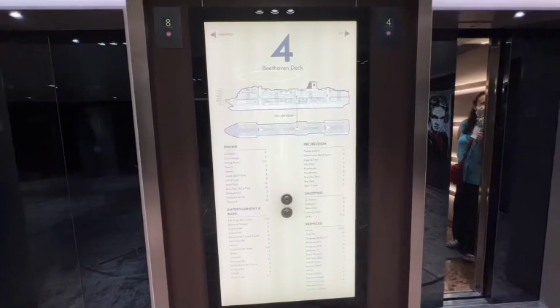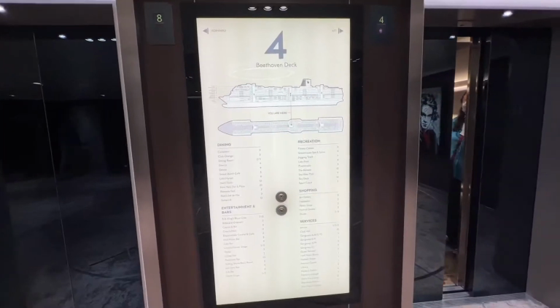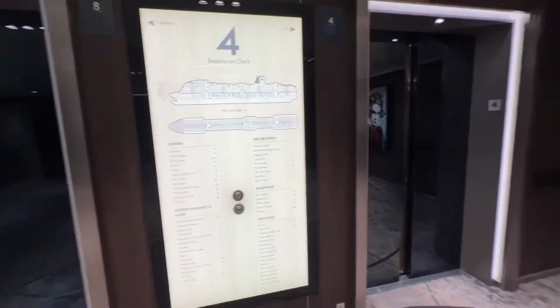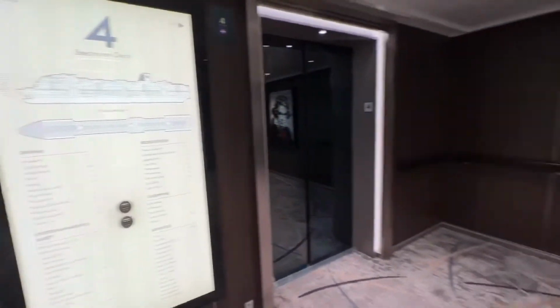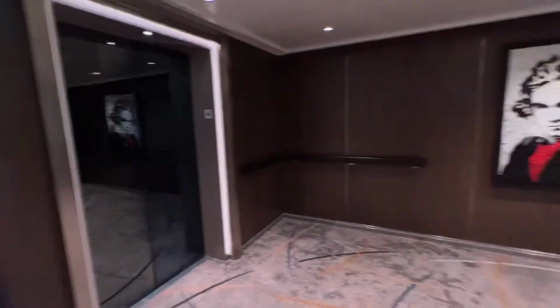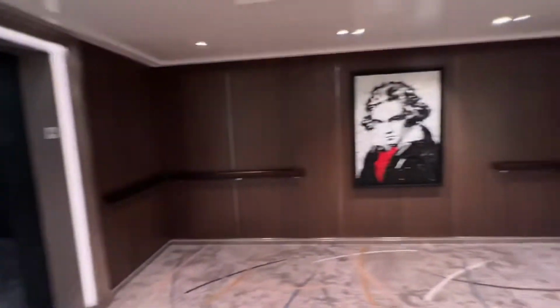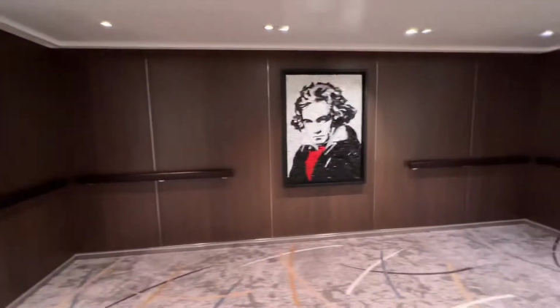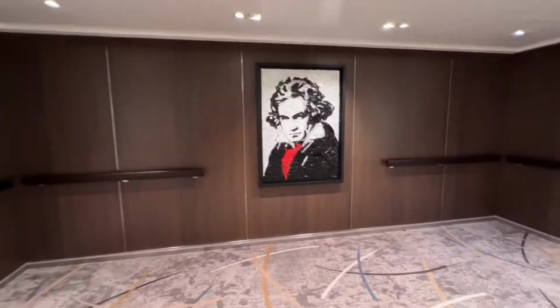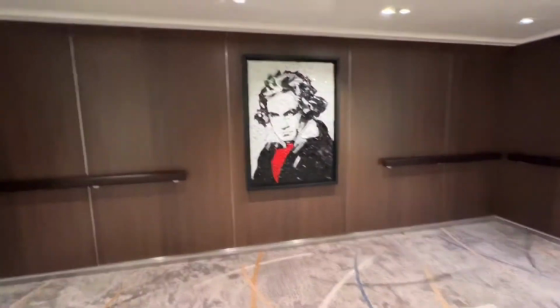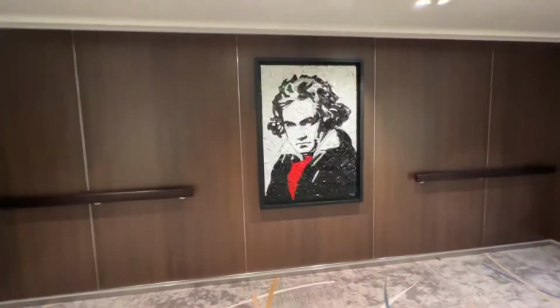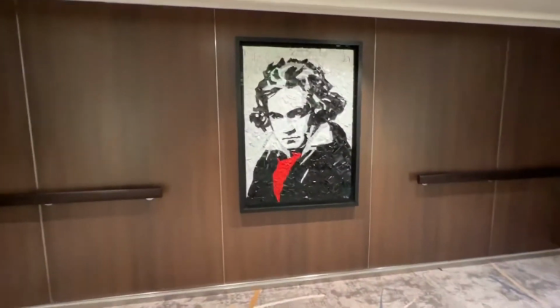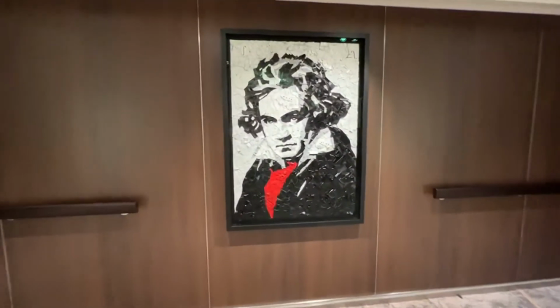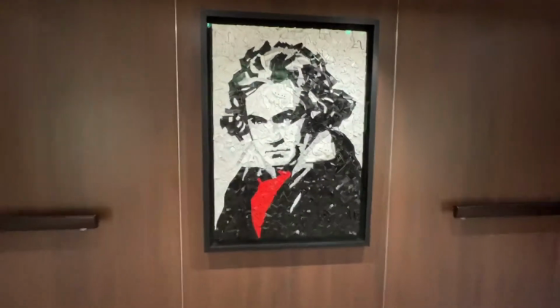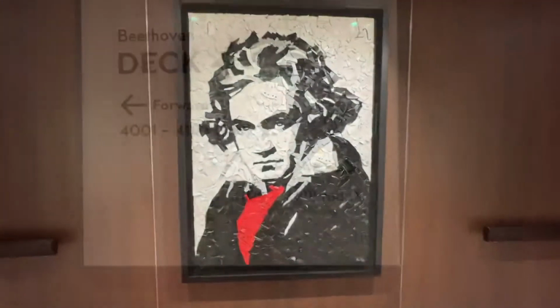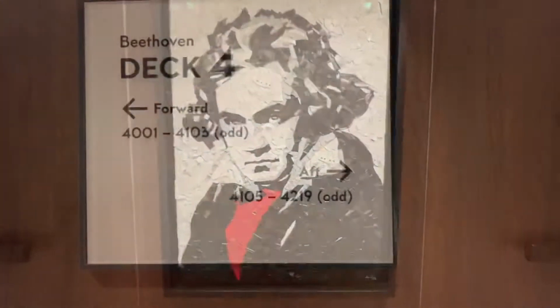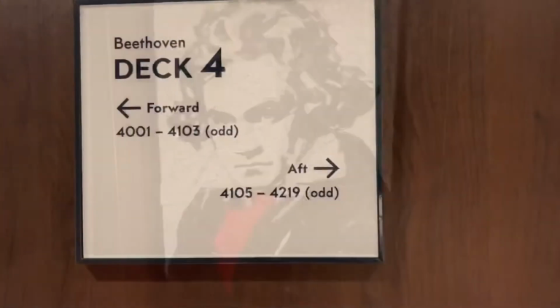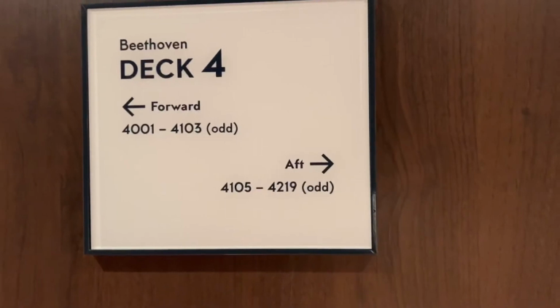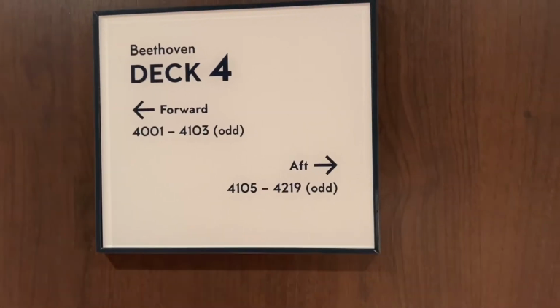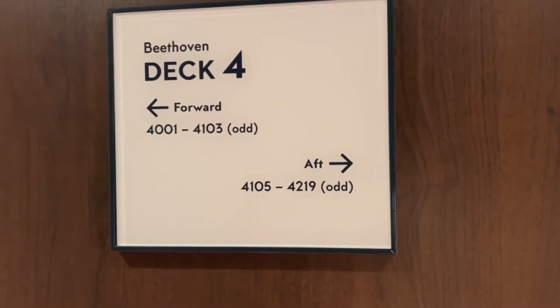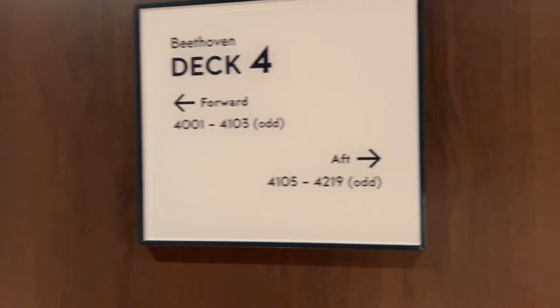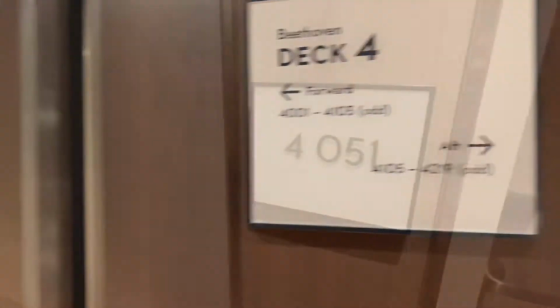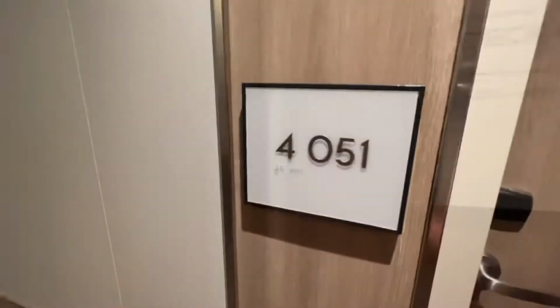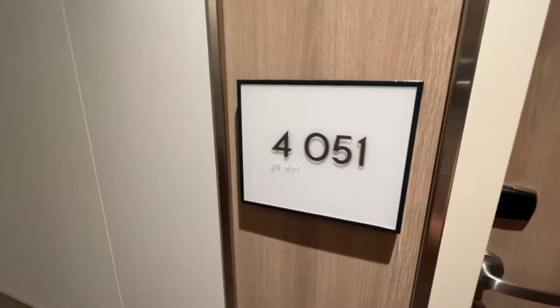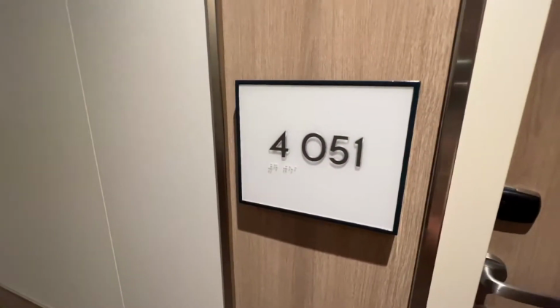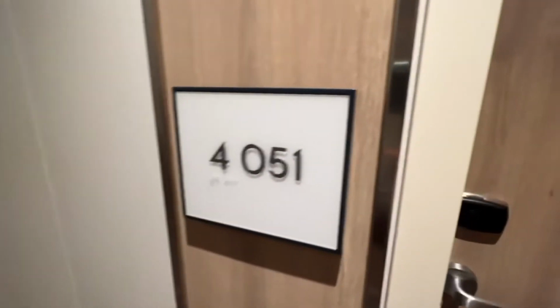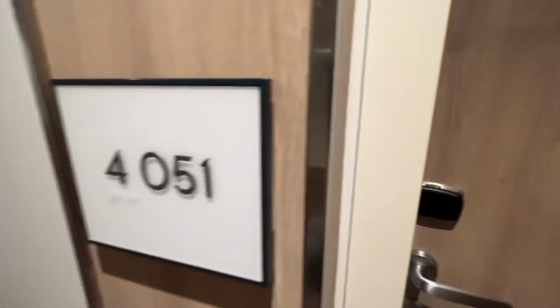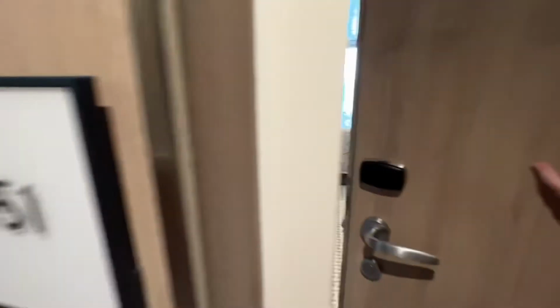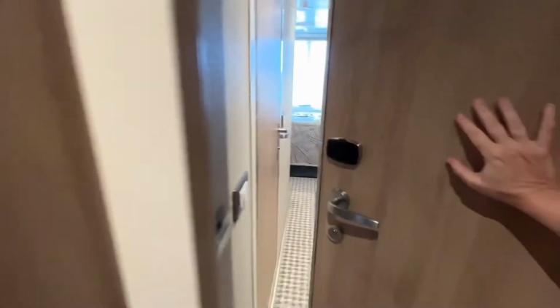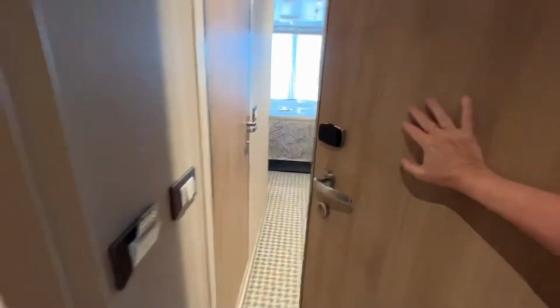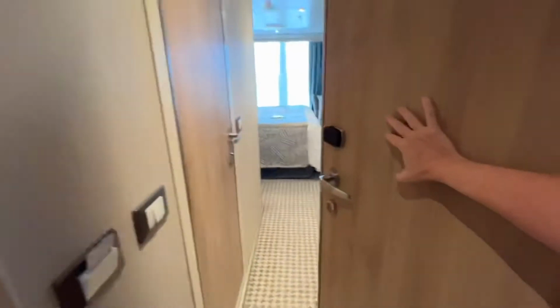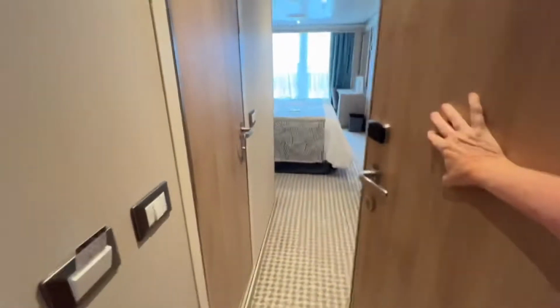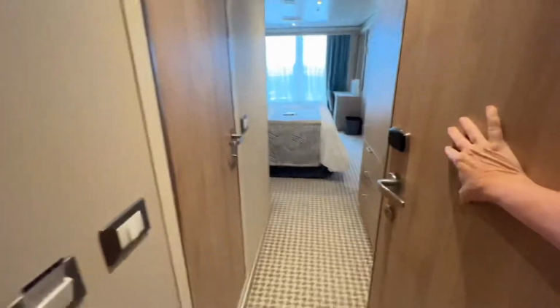So I am on deck 4, the Beethoven deck. And look at this gorgeous Beethoven. 4051, which is forward. Cabin 4051. This is a balcony cabin.